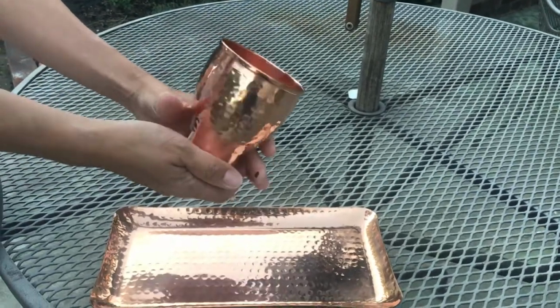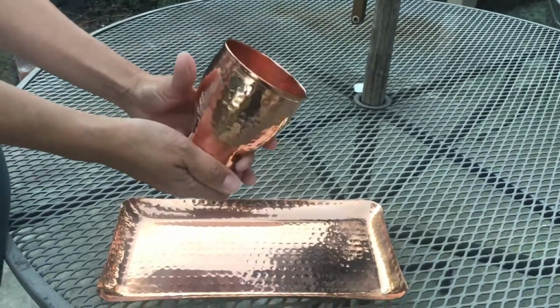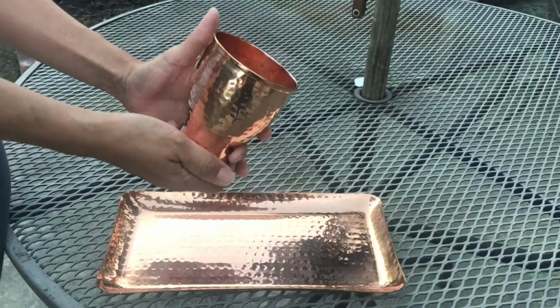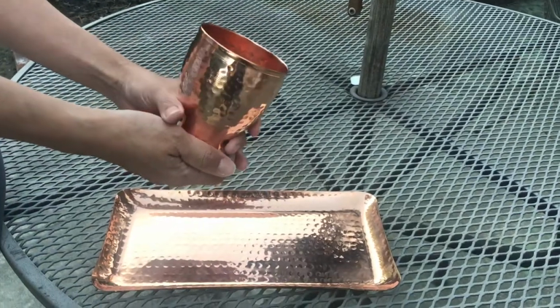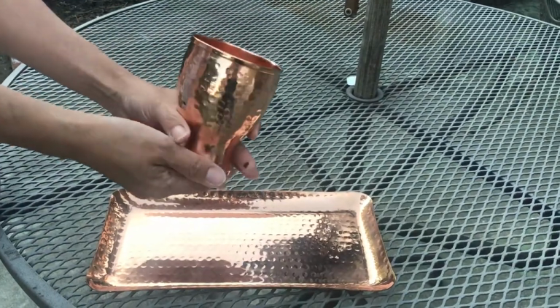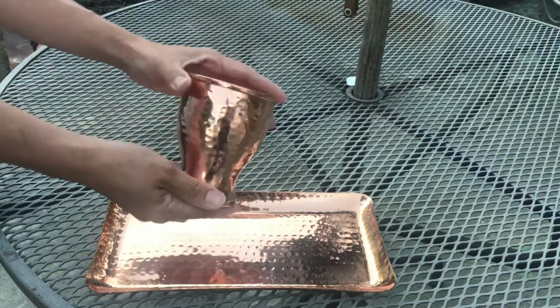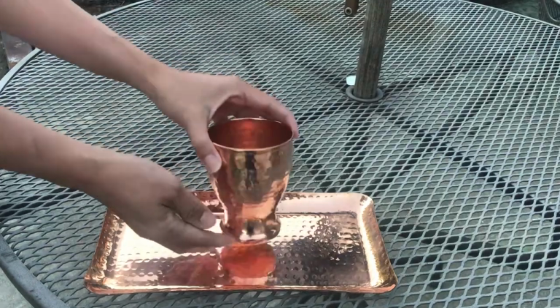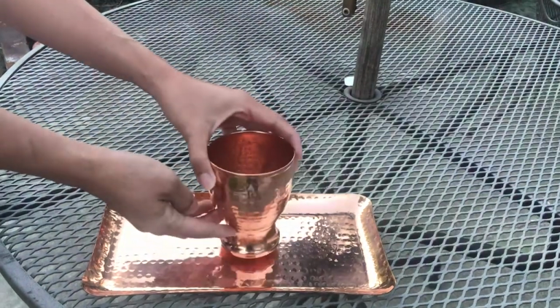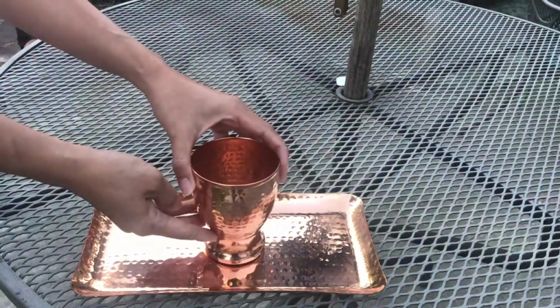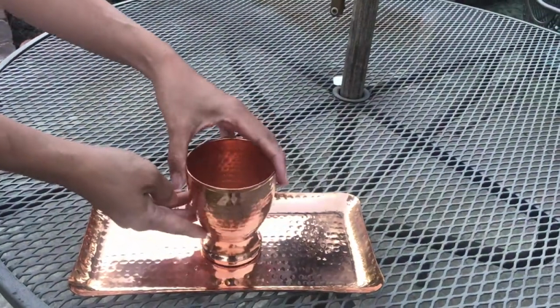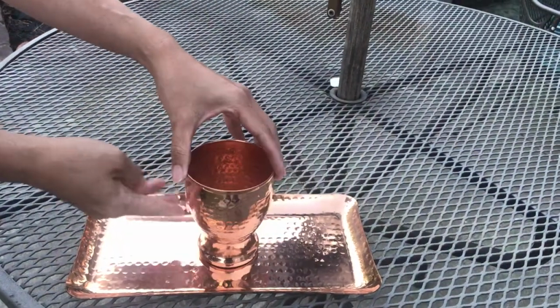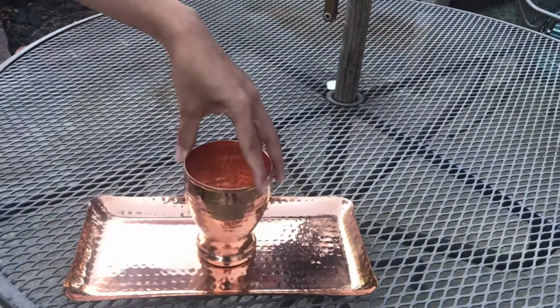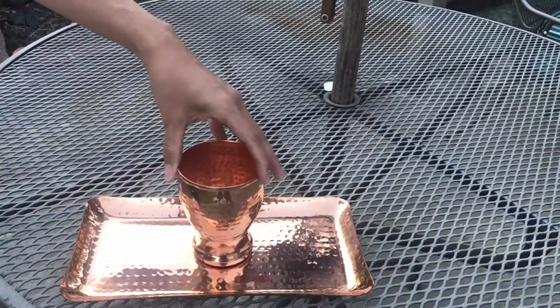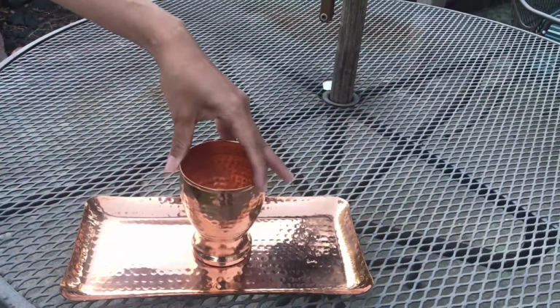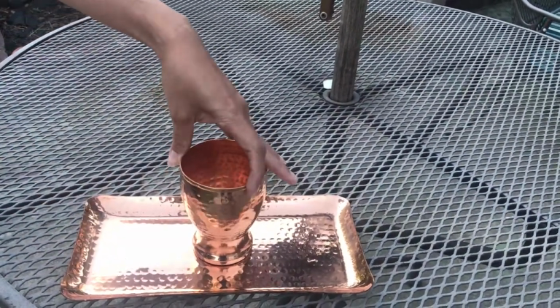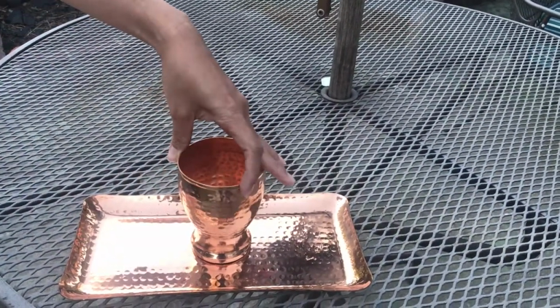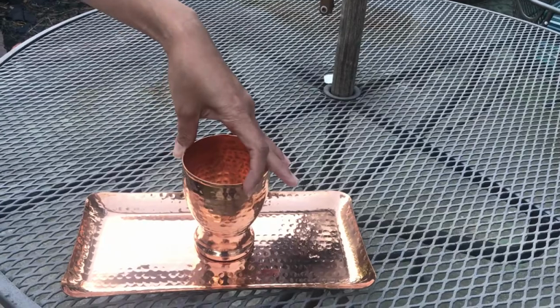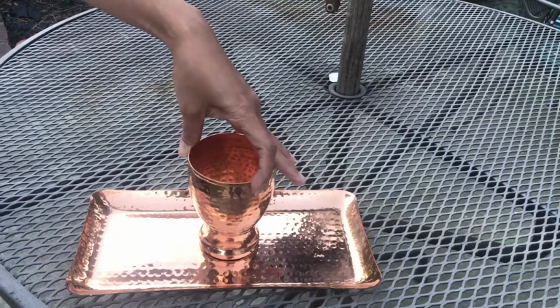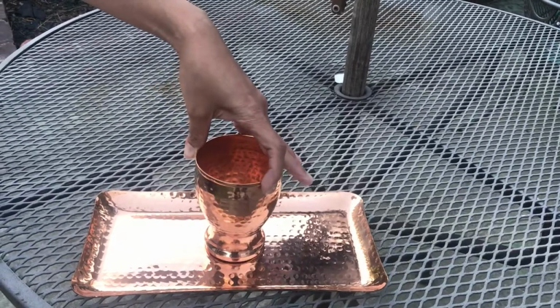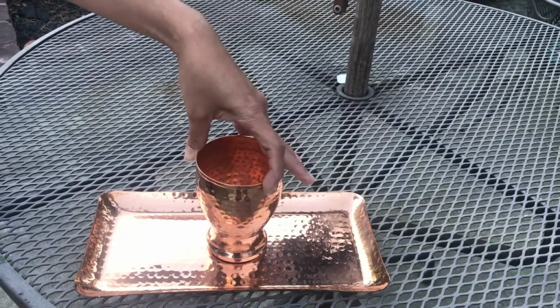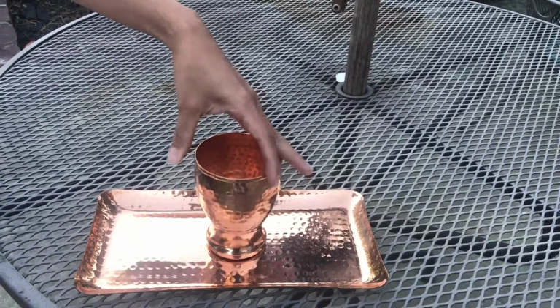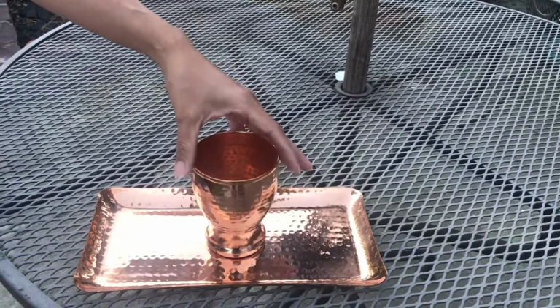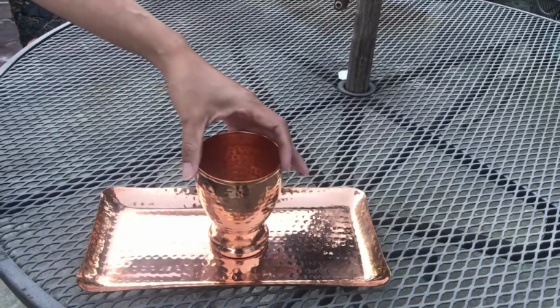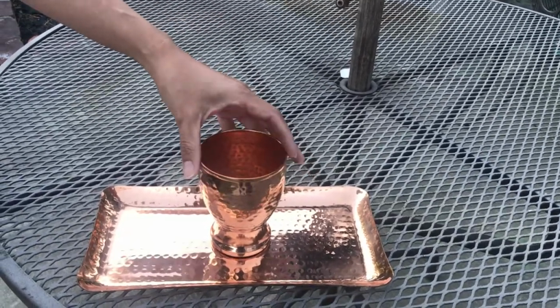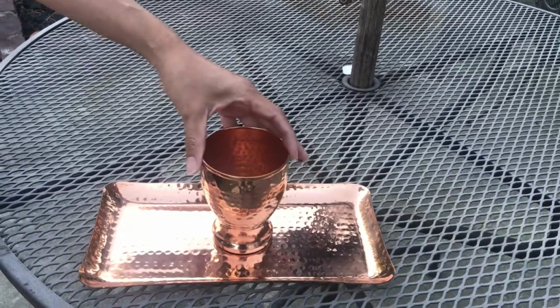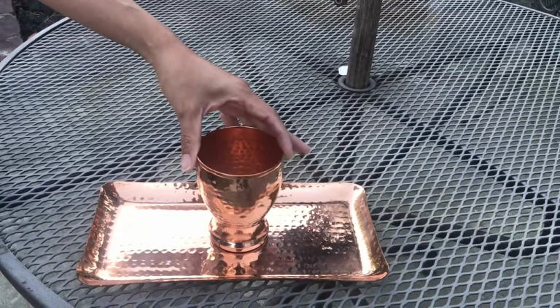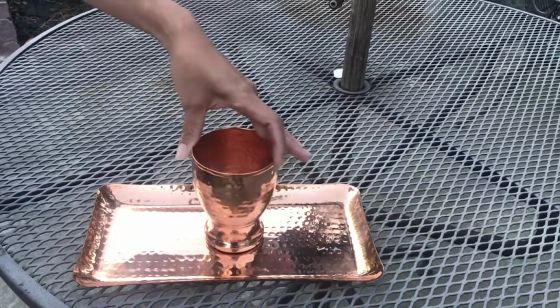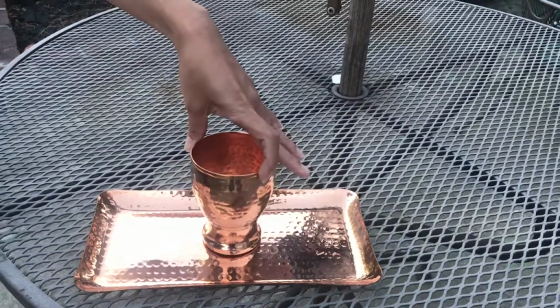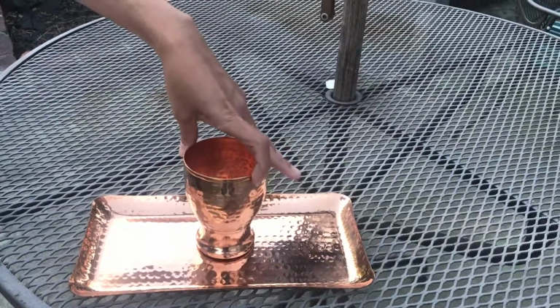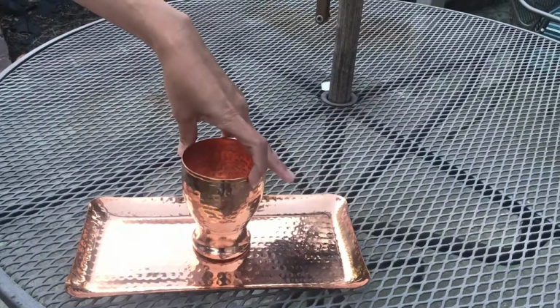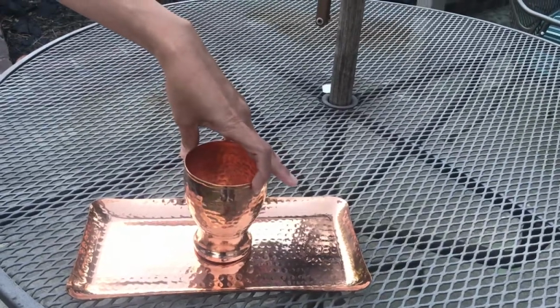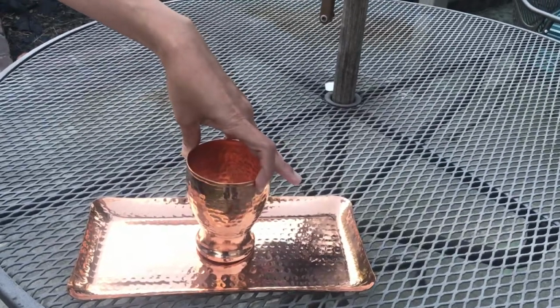Even a child can hold it without spilling the drink, and it comes with a capacity of up to 18 ounces of liquid. It keeps the drink cool, just like any other of our copper products.